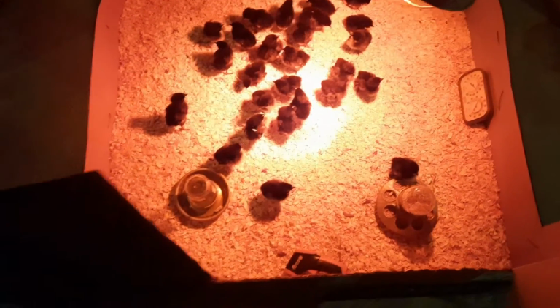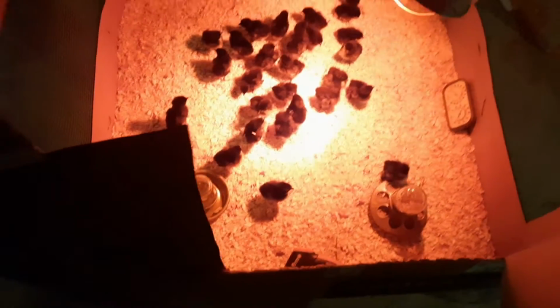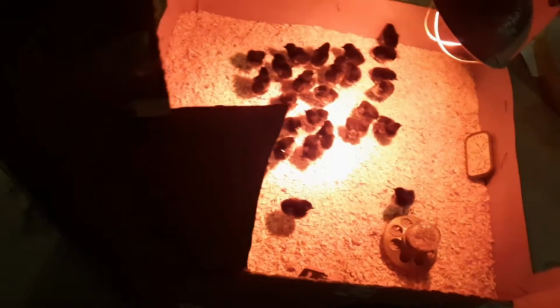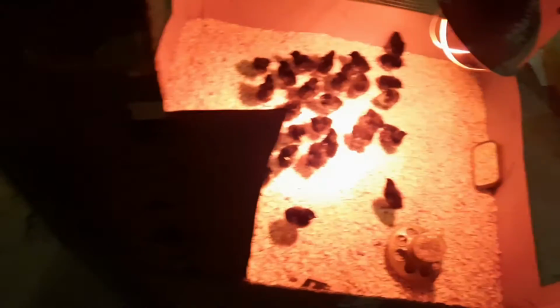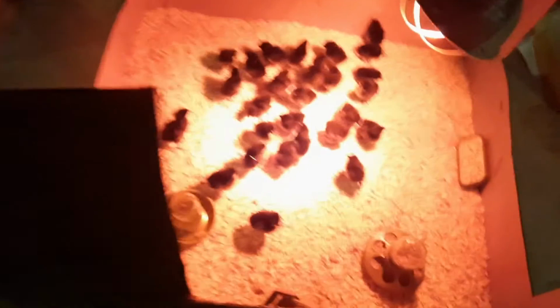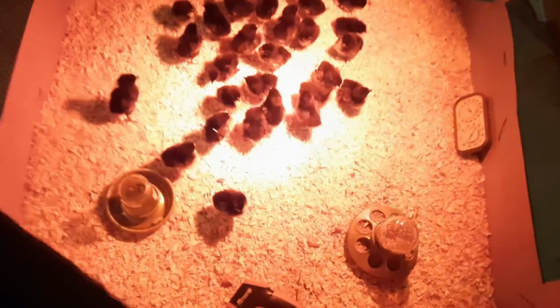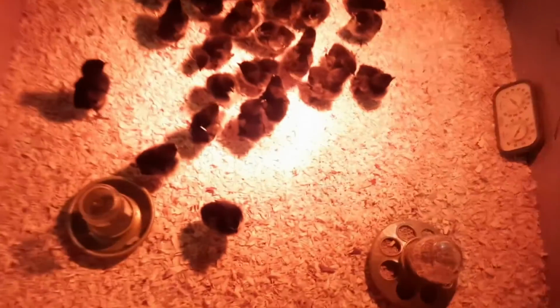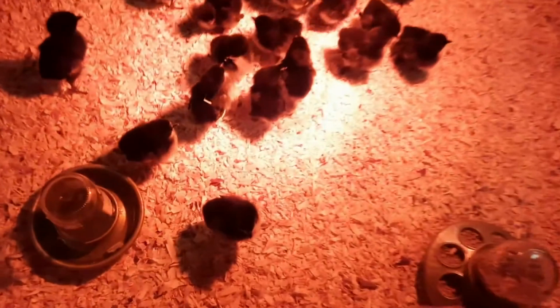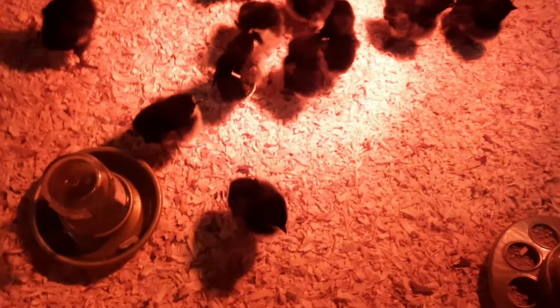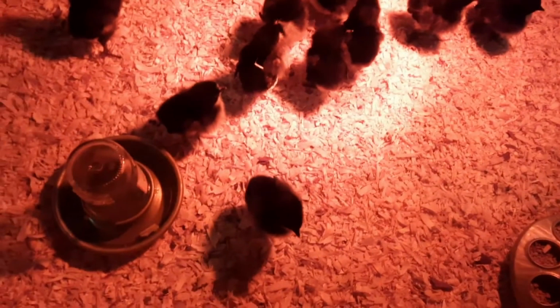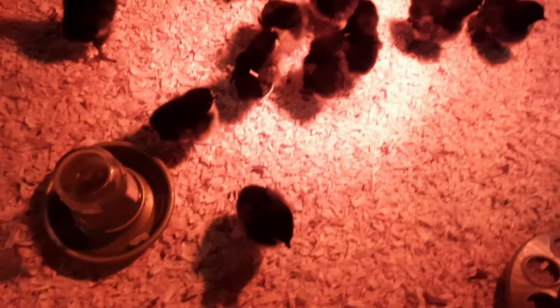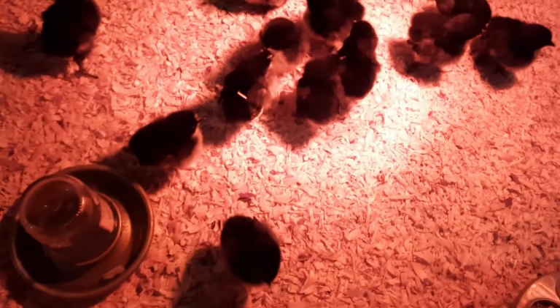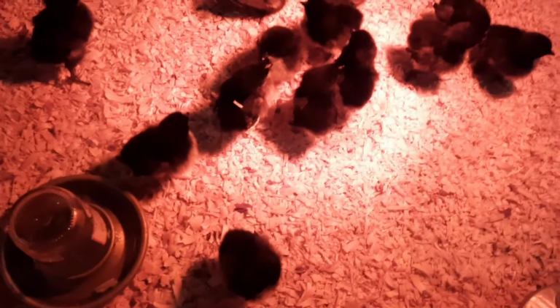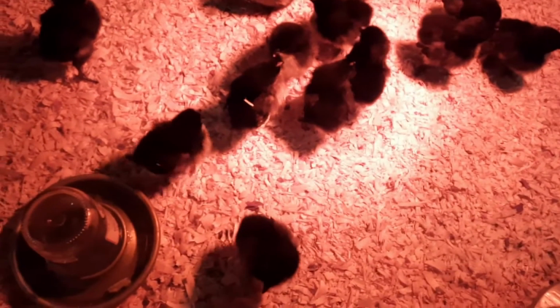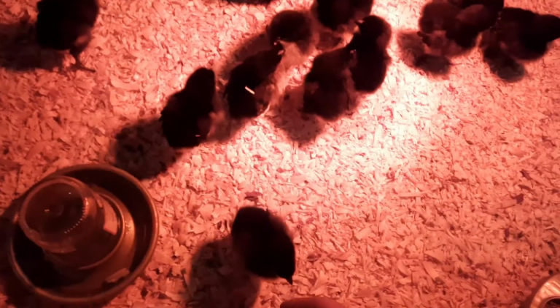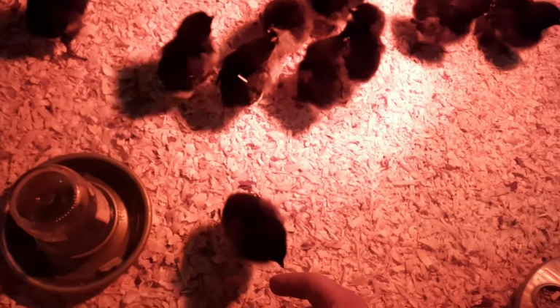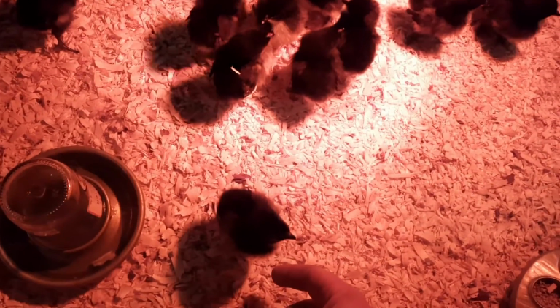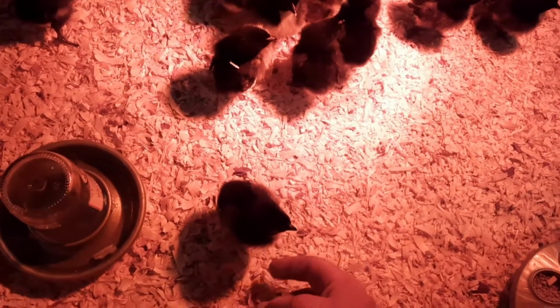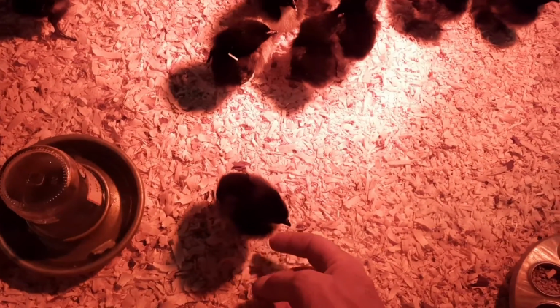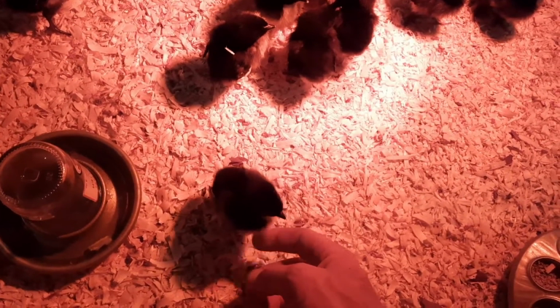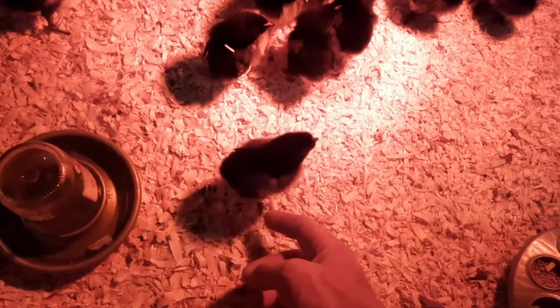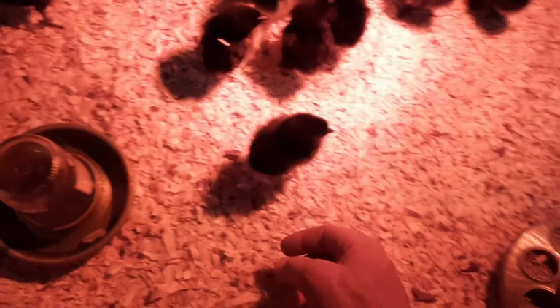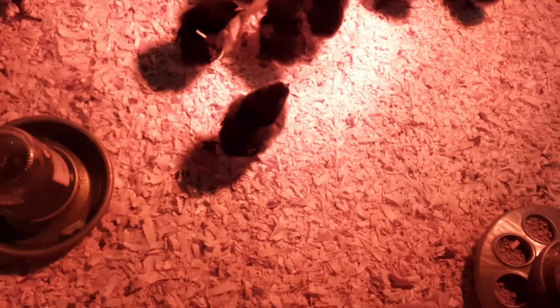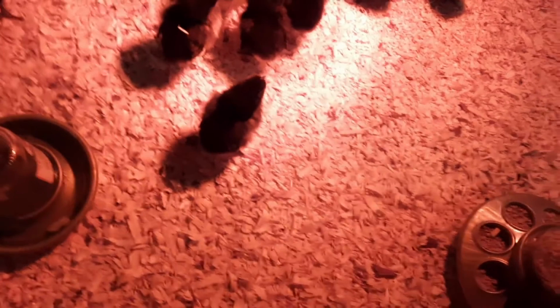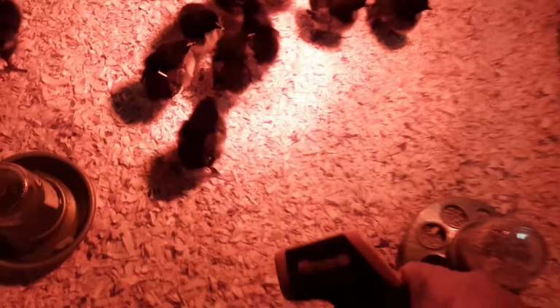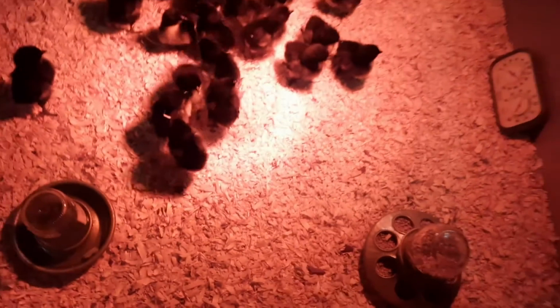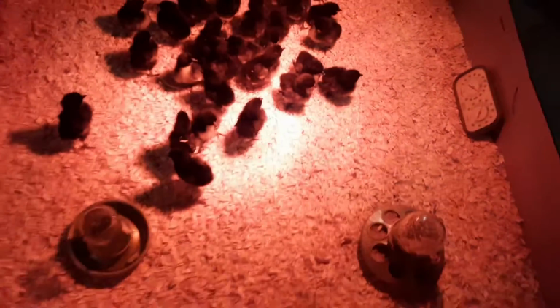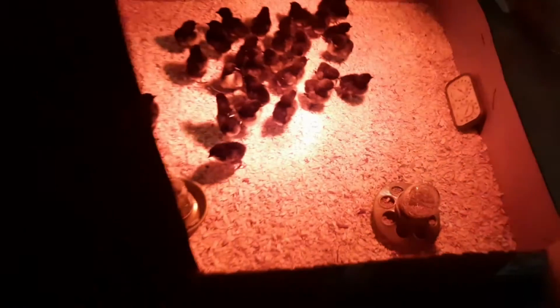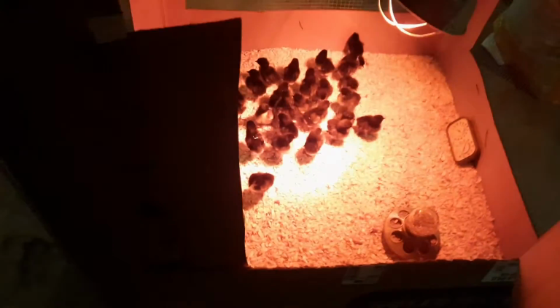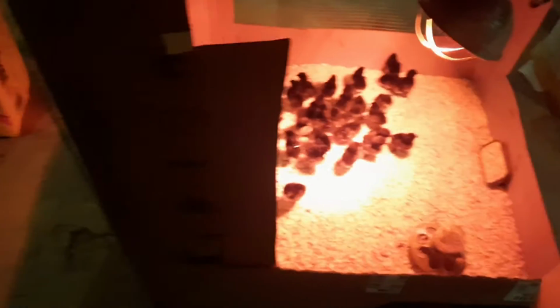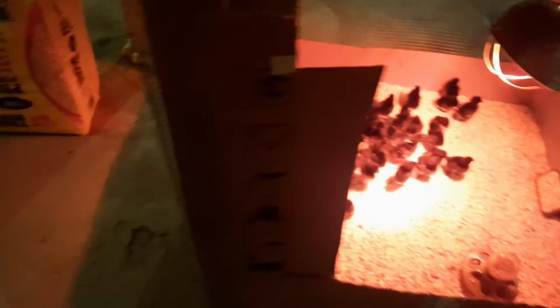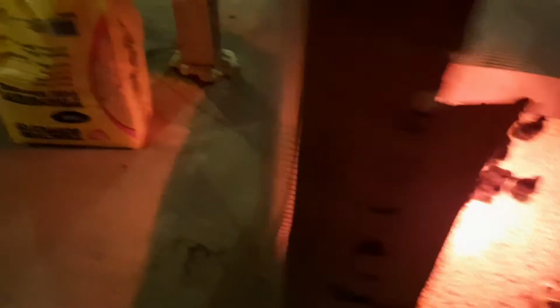Uh oh — full bucket warning. Gotta go empty the dehumidifier.